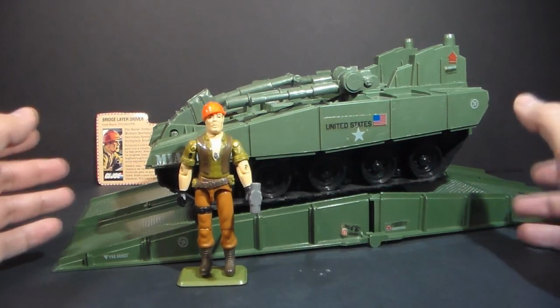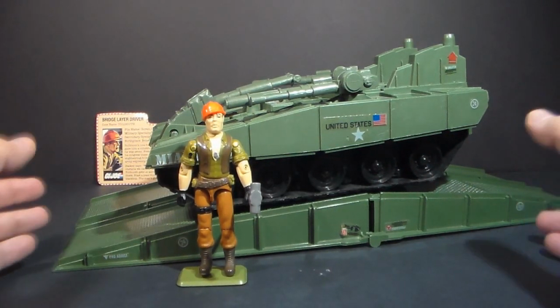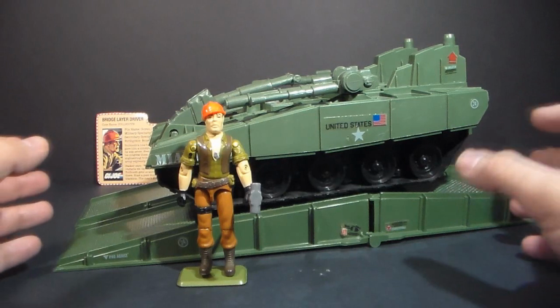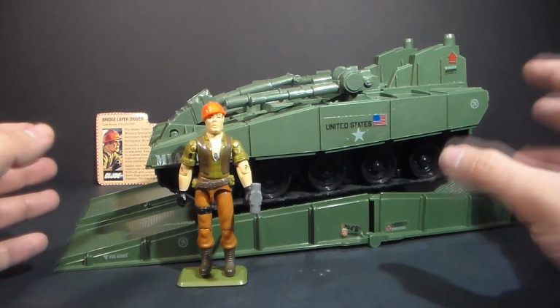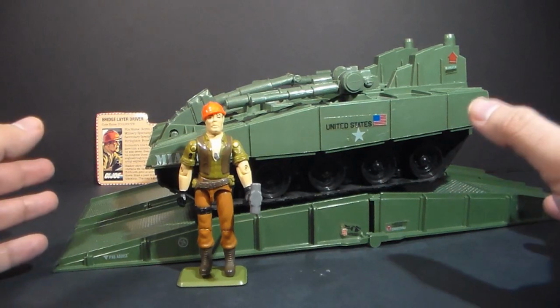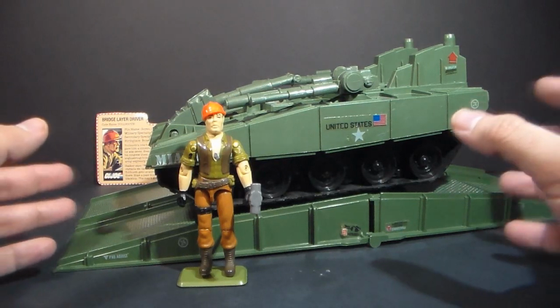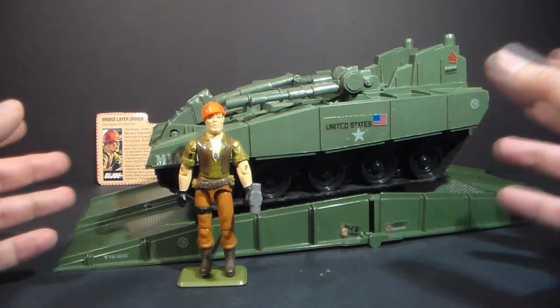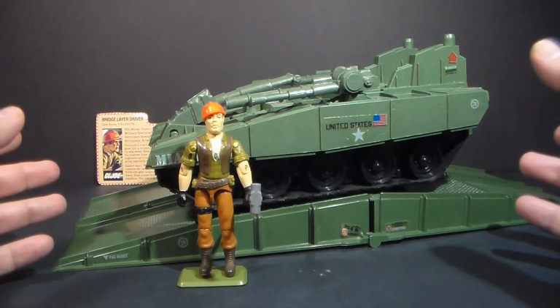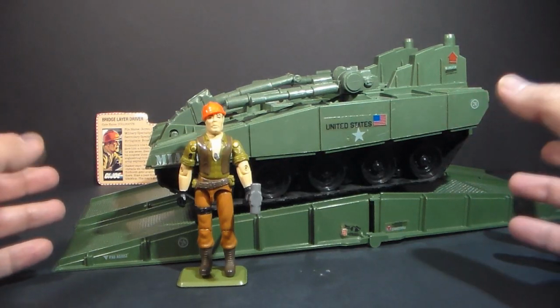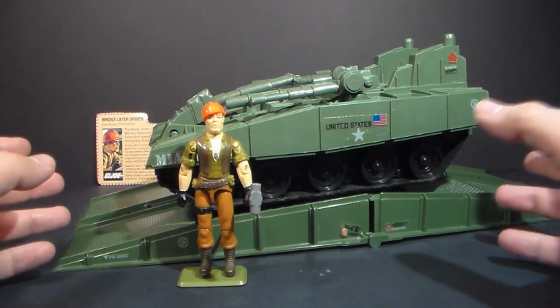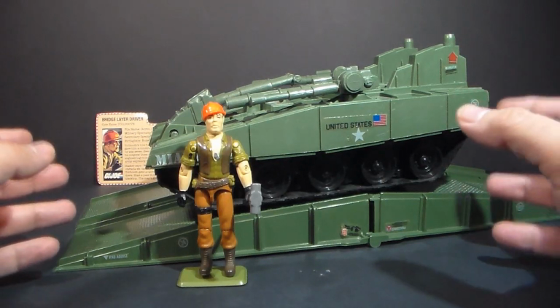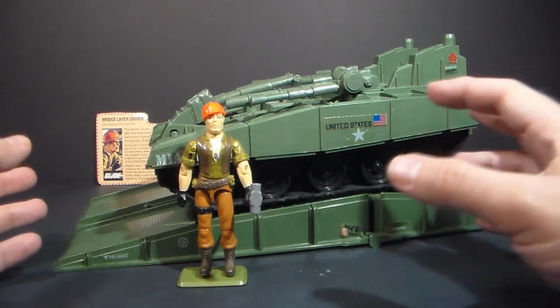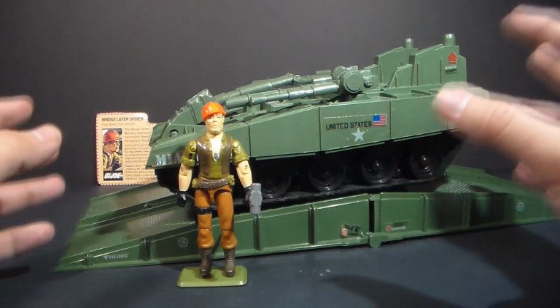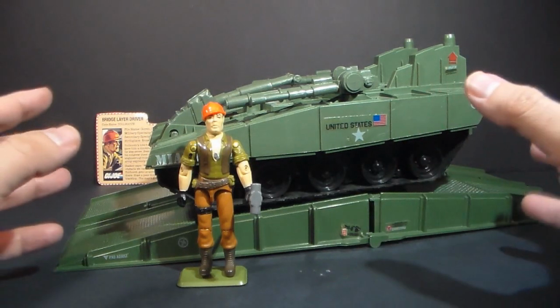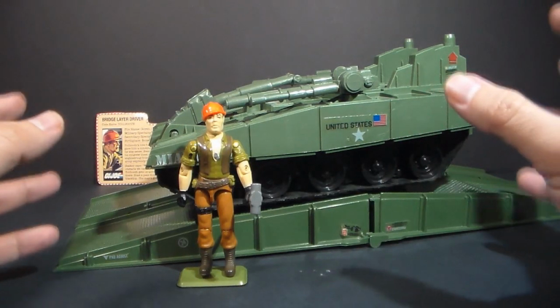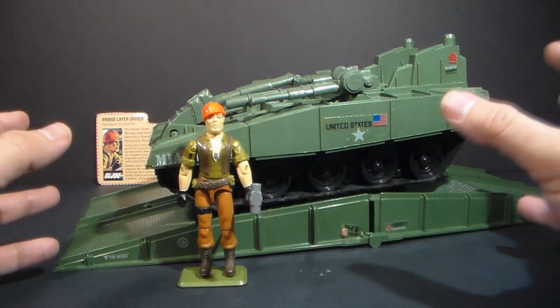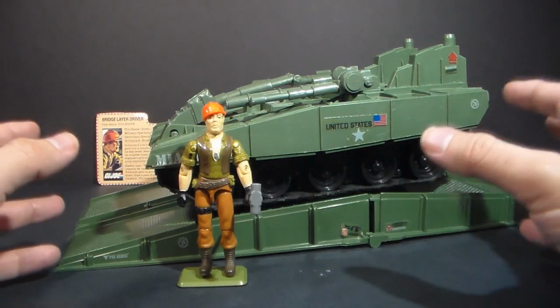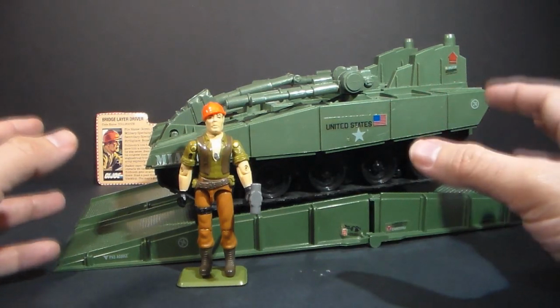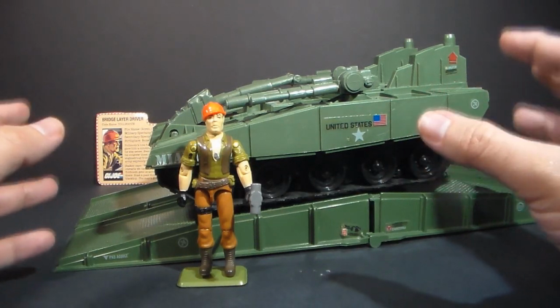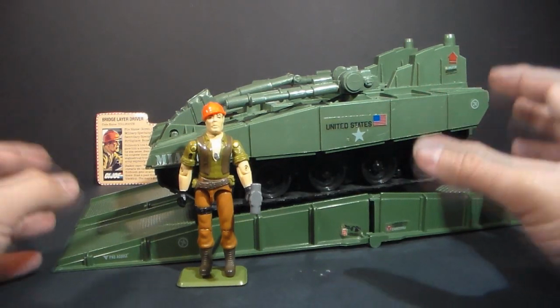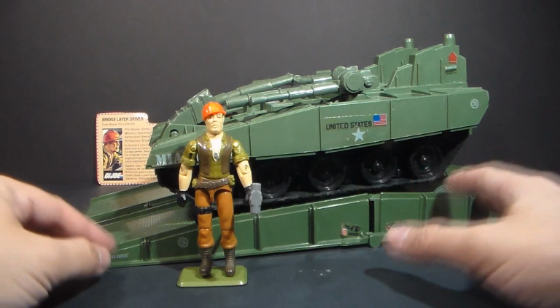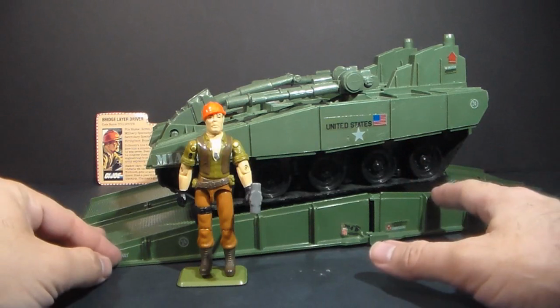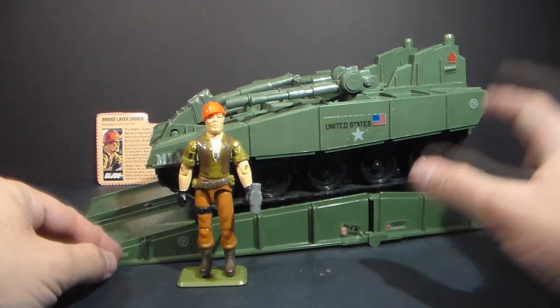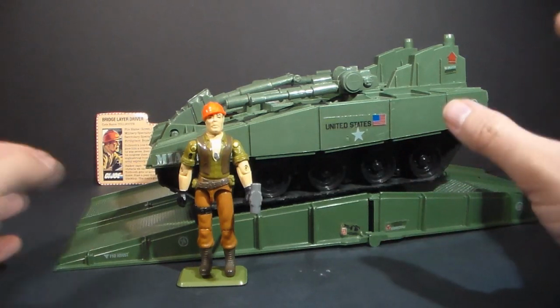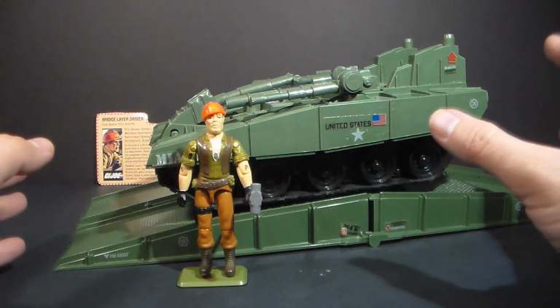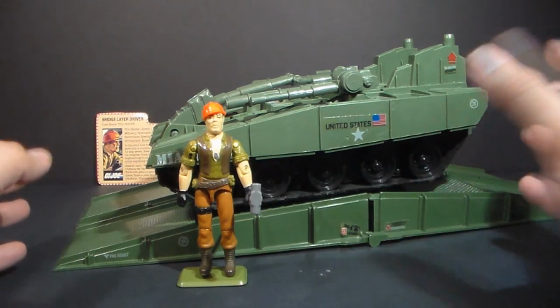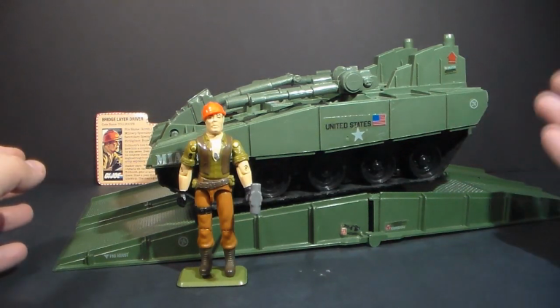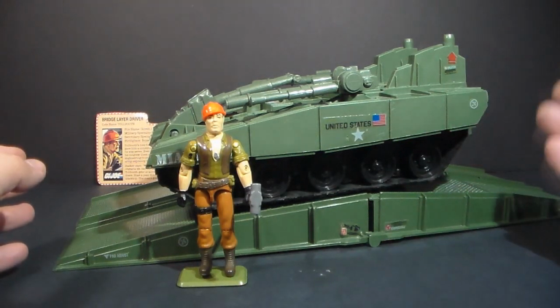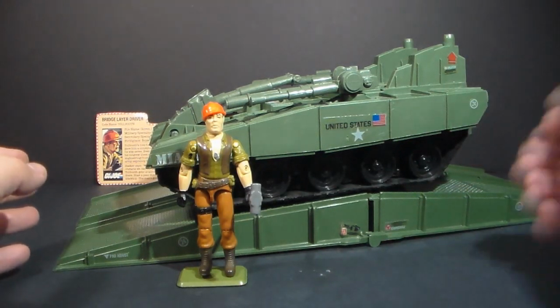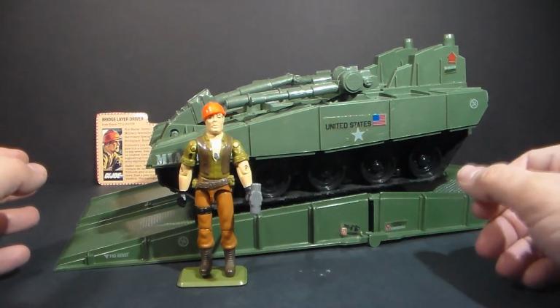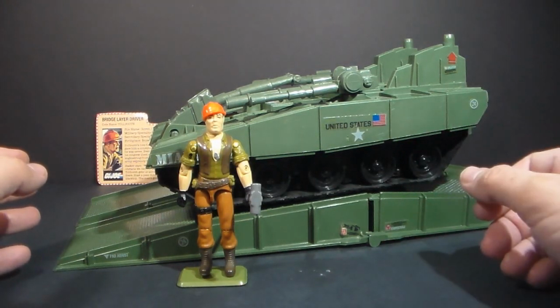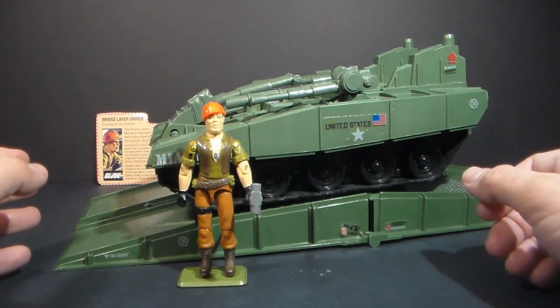This is one that I've been looking for for quite a while, but it's actually difficult to find one that's intact, so thank you very much, Troy, for hooking me up with this.